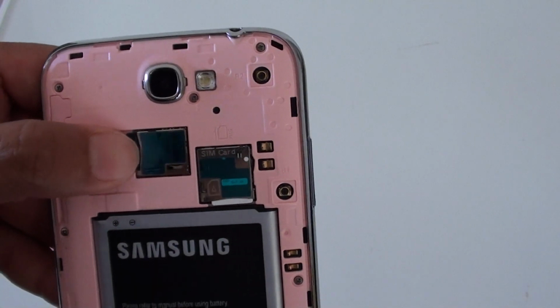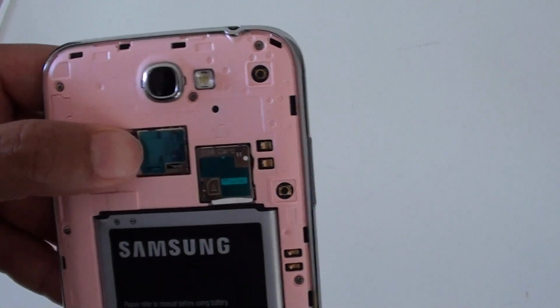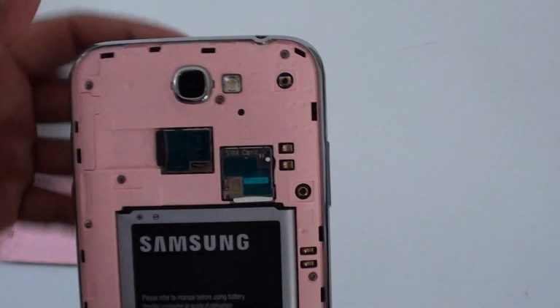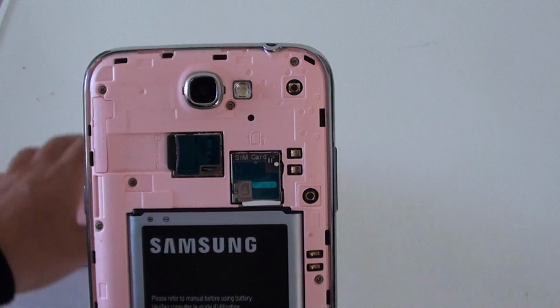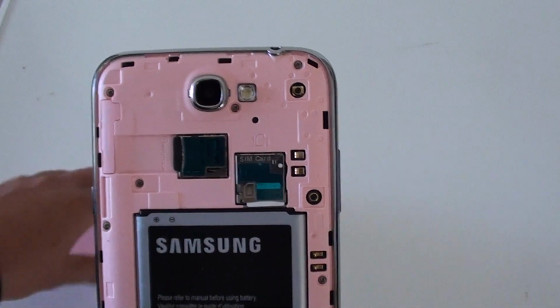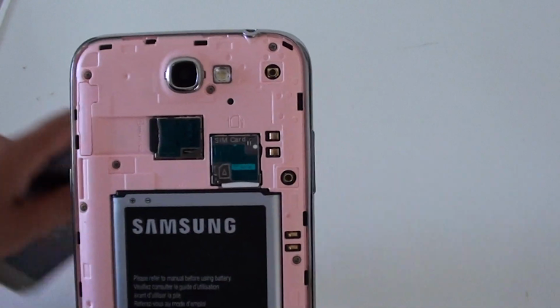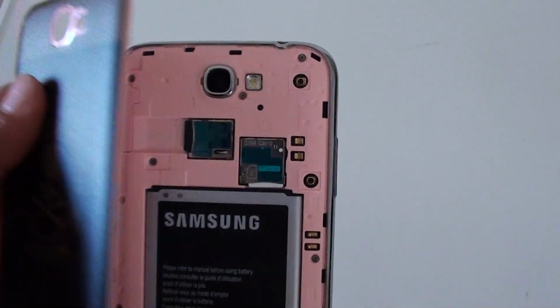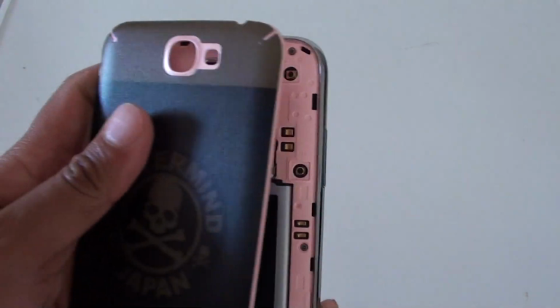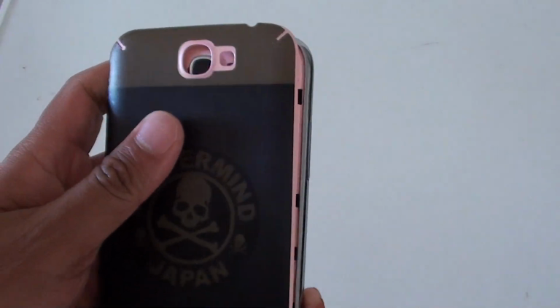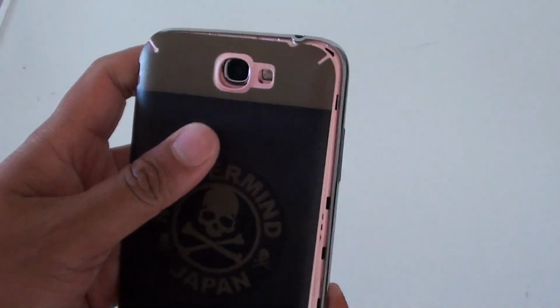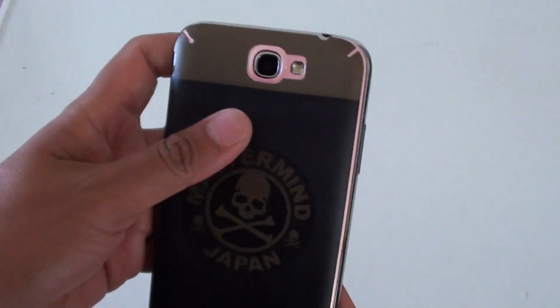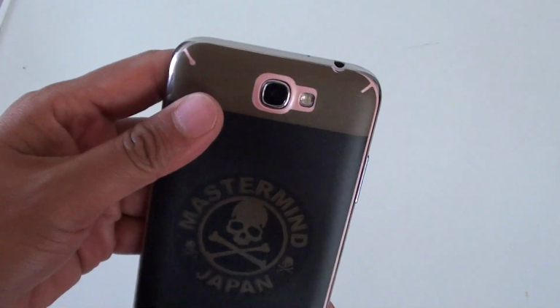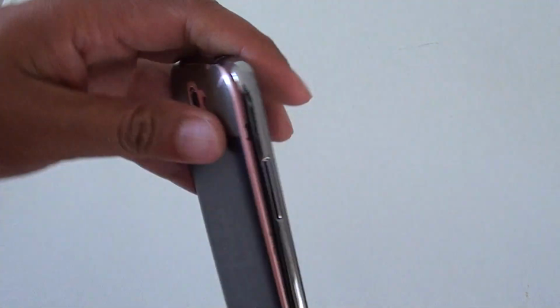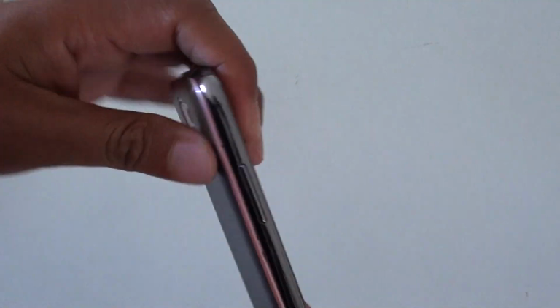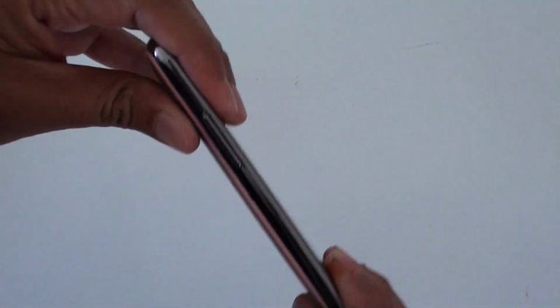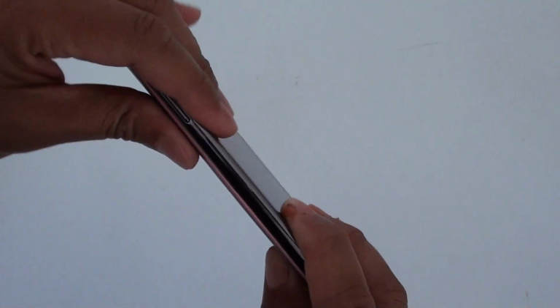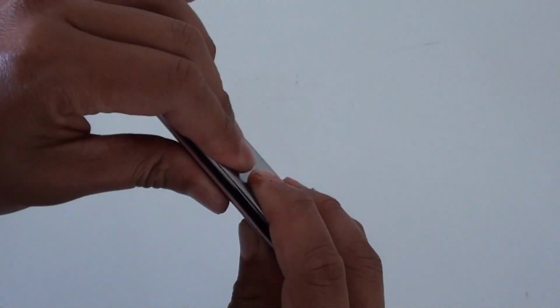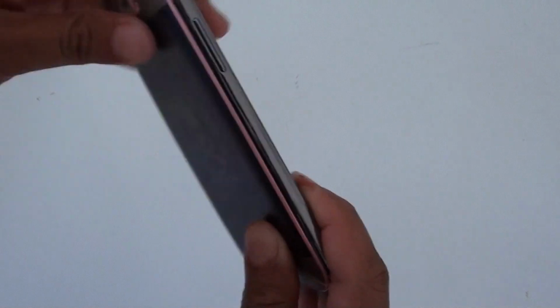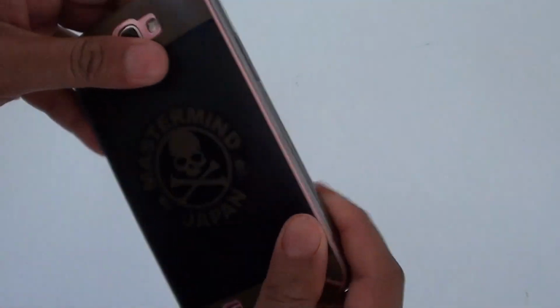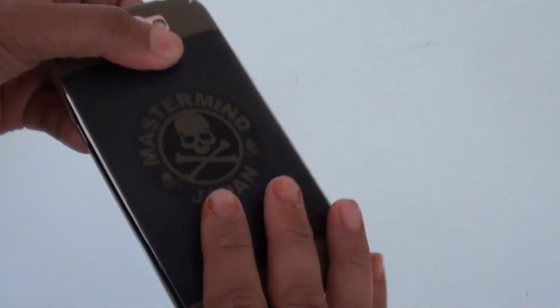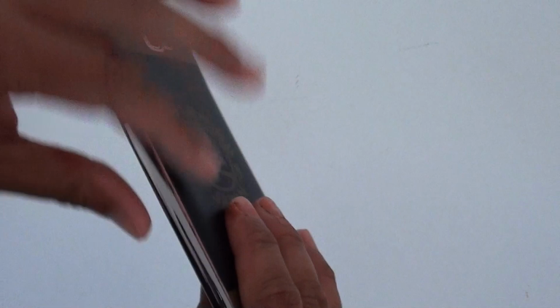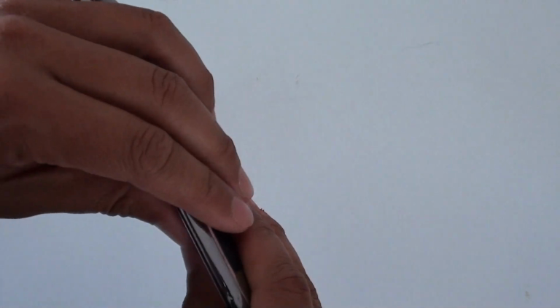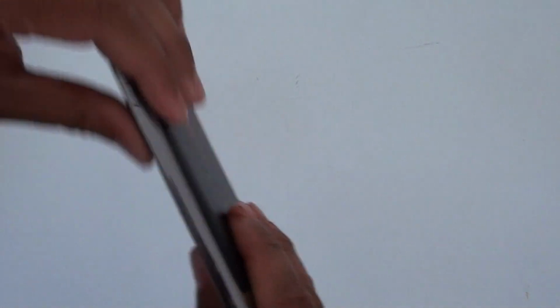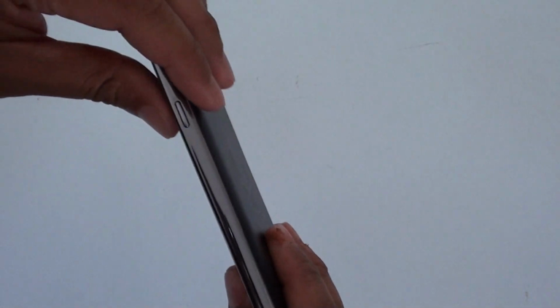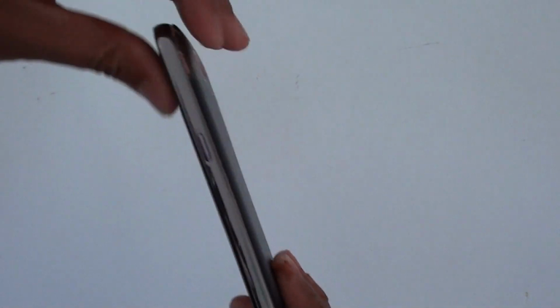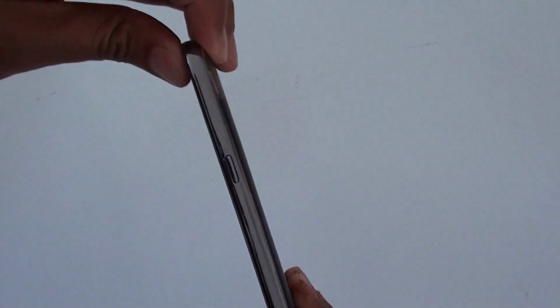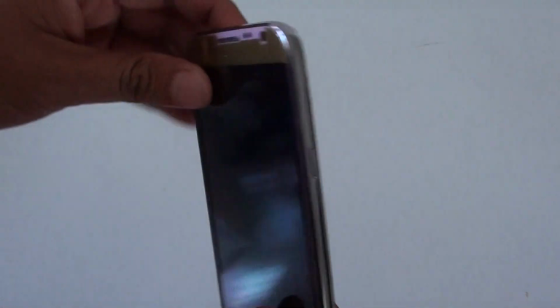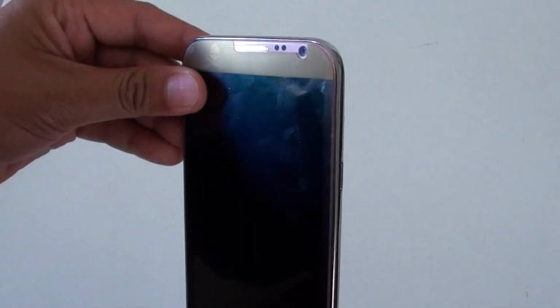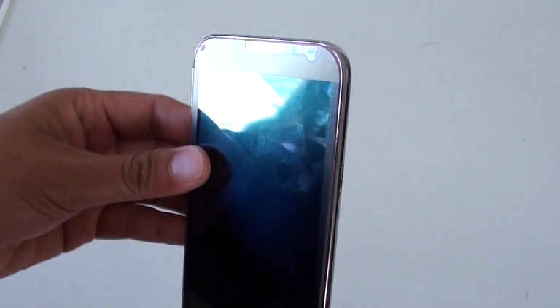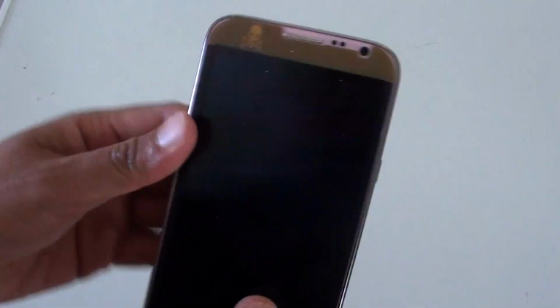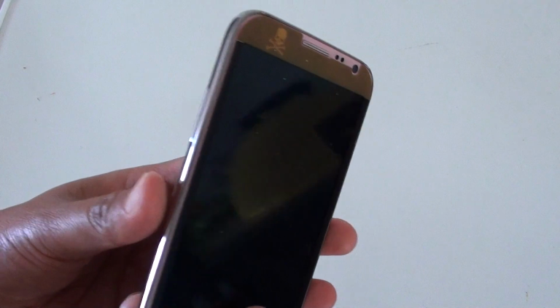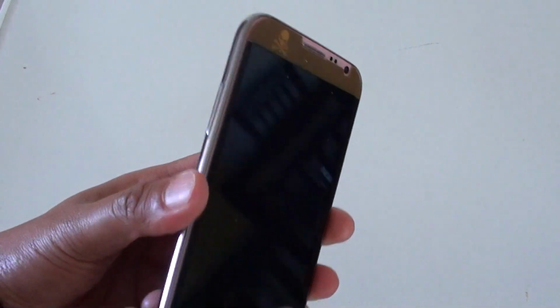And once you put it in, just simply put the back cover back on. And then you can turn on the phone to use it.